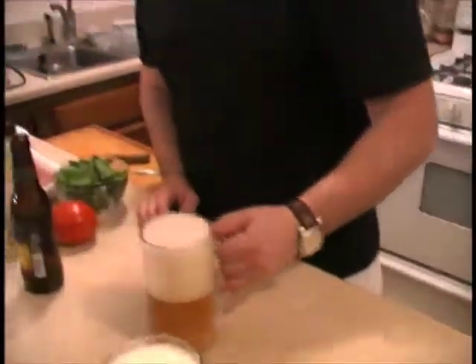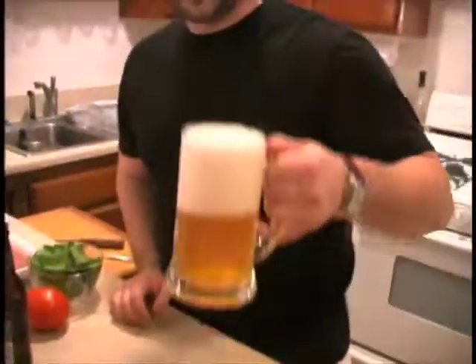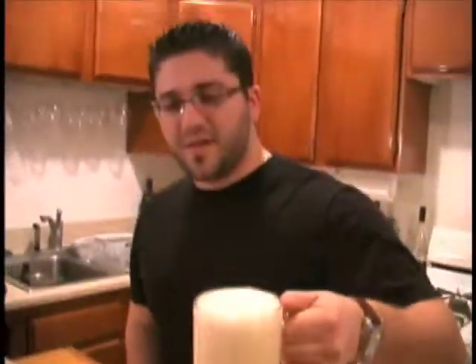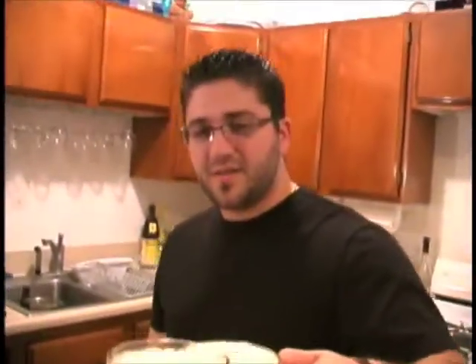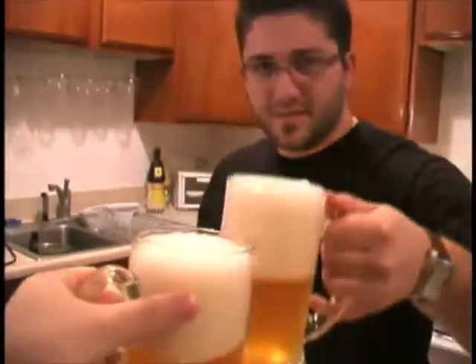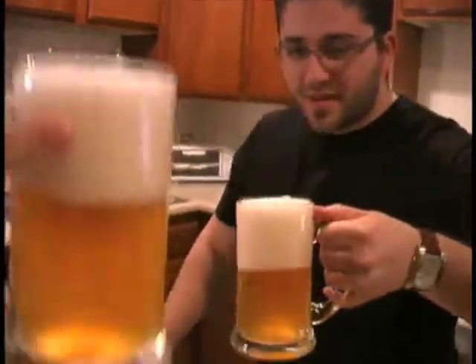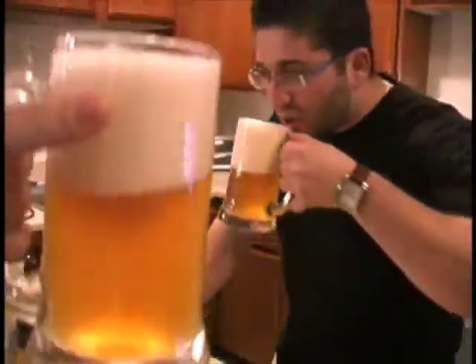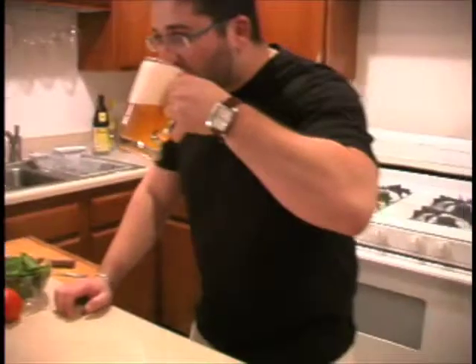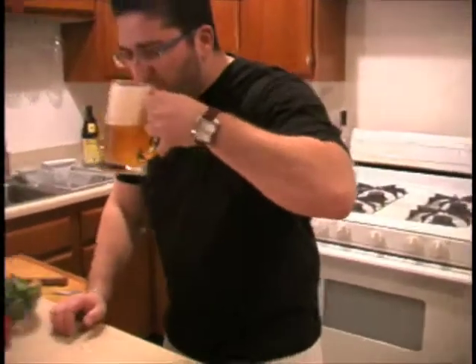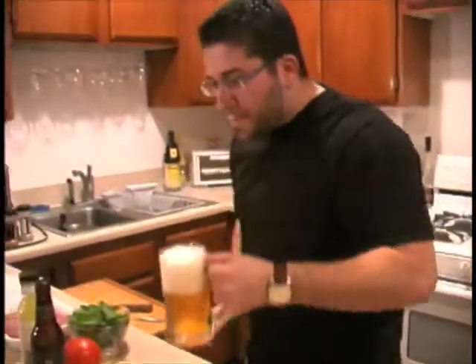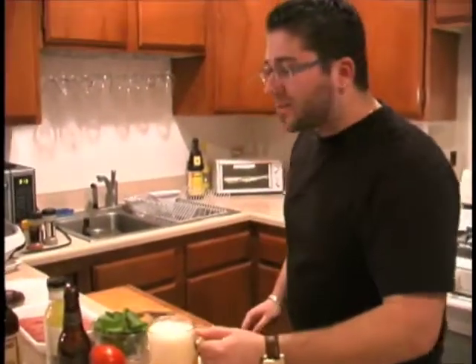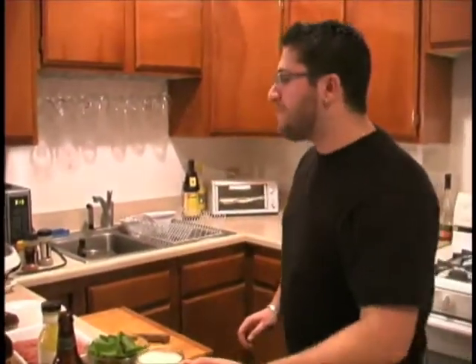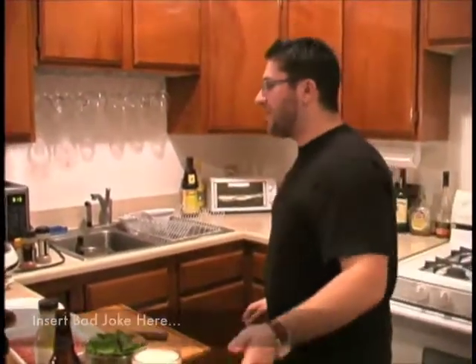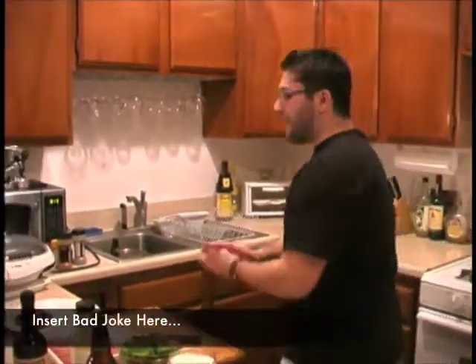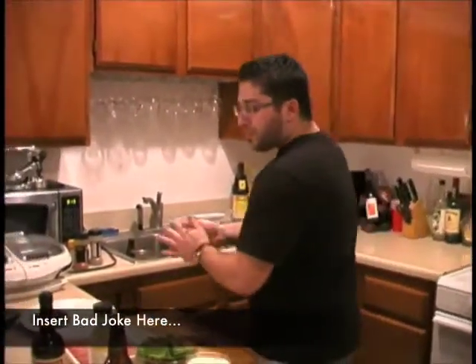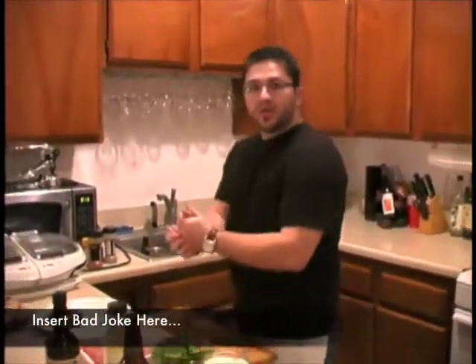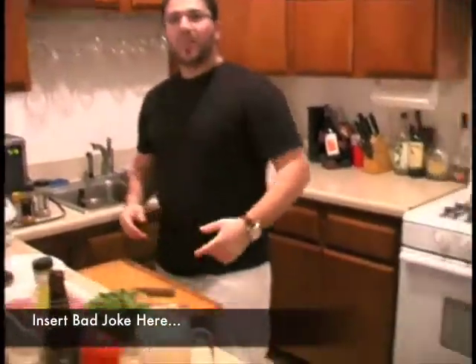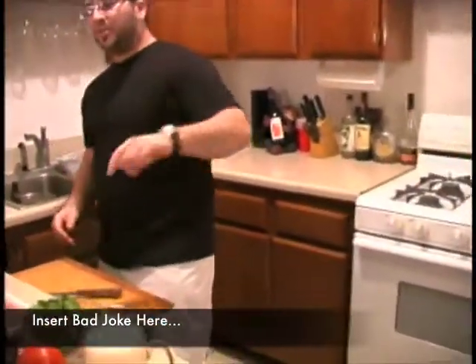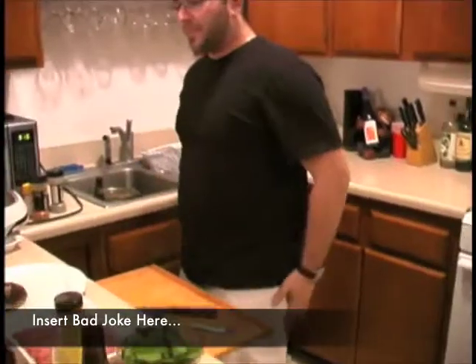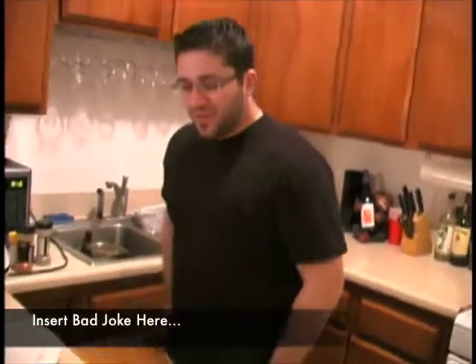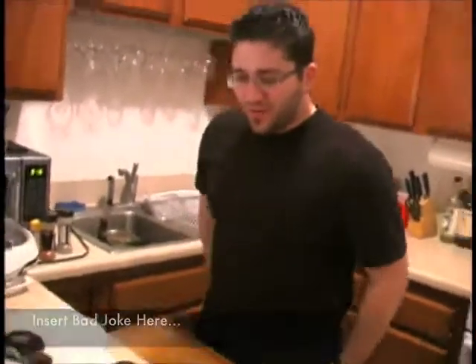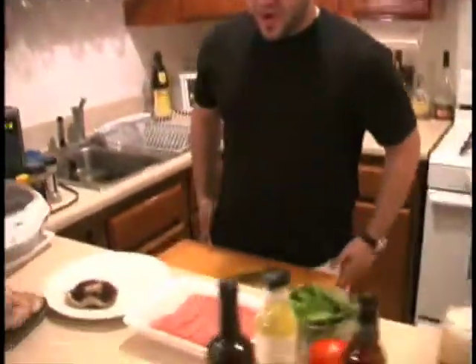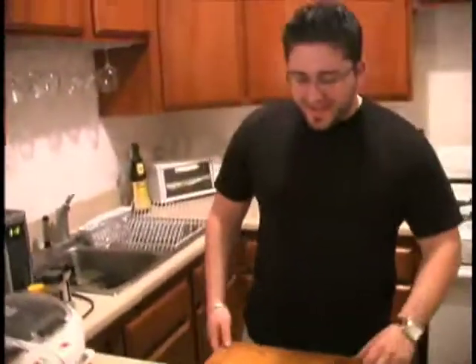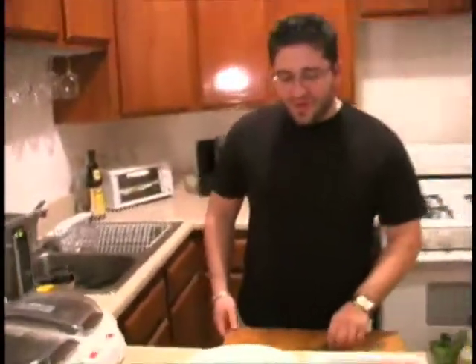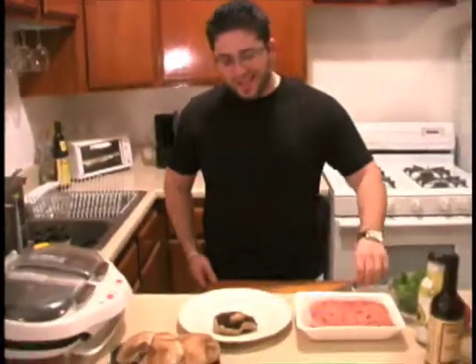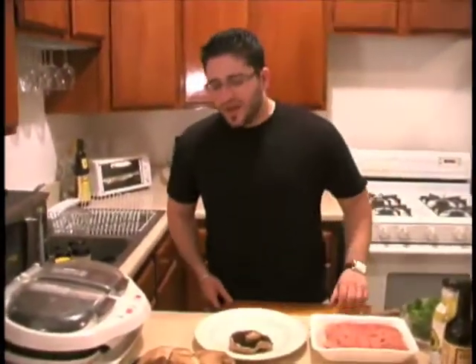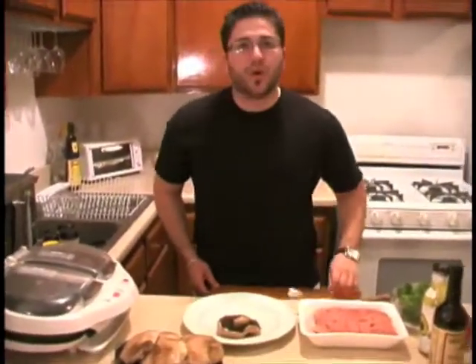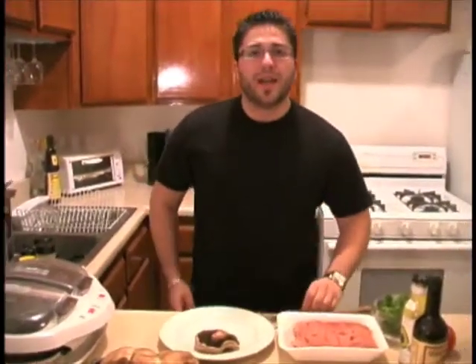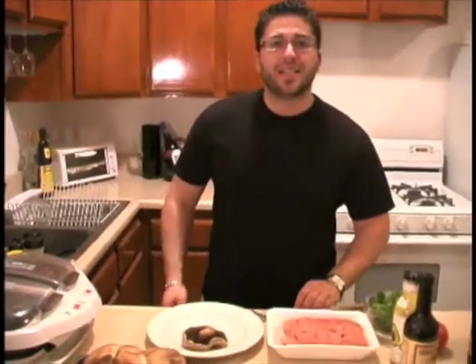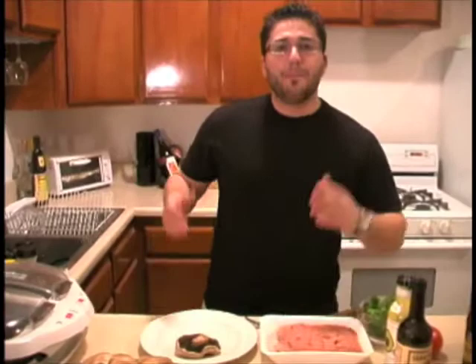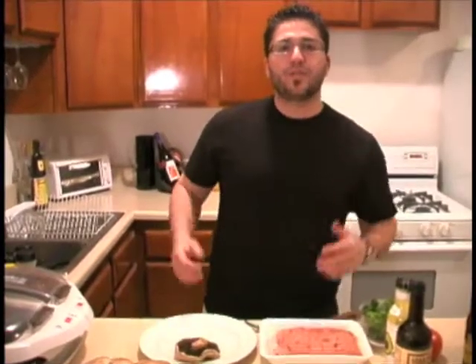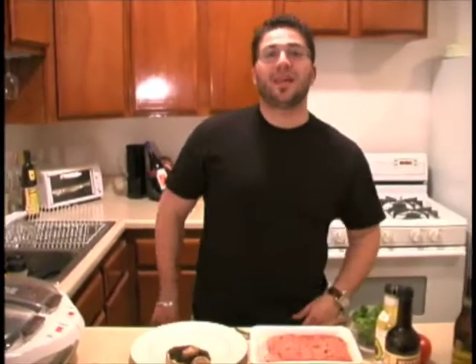All right, cheers! Well that was all head, but that's all right. So when you put your beer down, we'll roll over this way. Today we're going to be making something pretty cool — mushroom sliders.